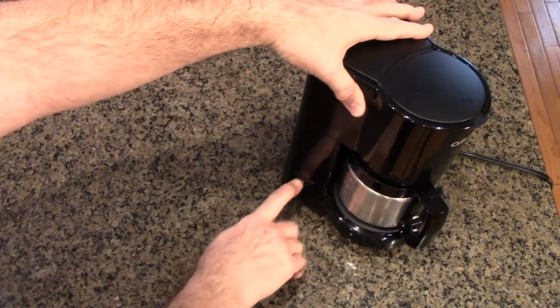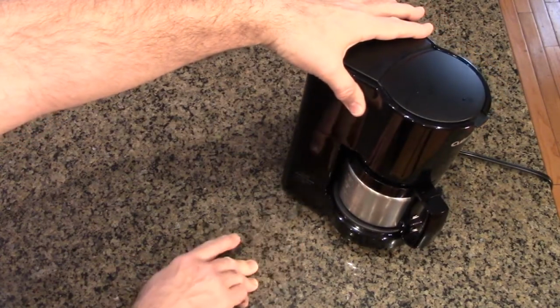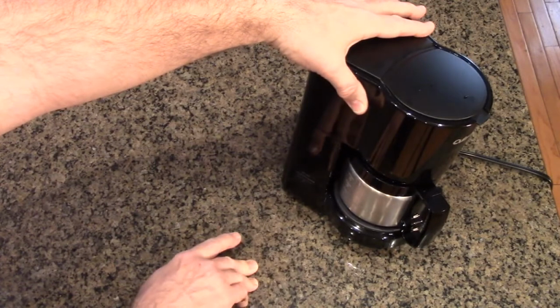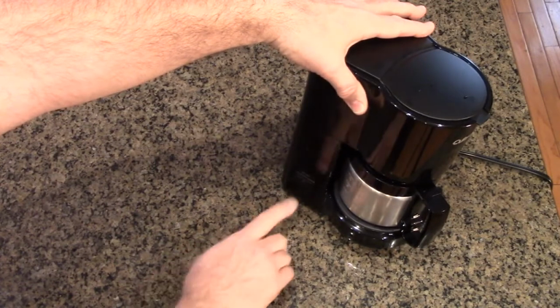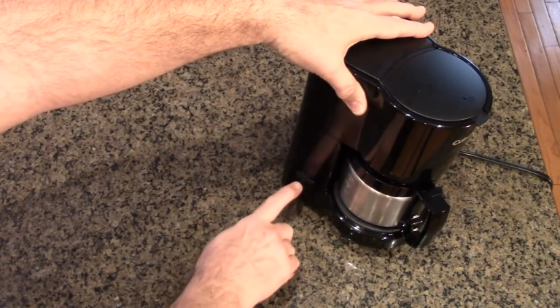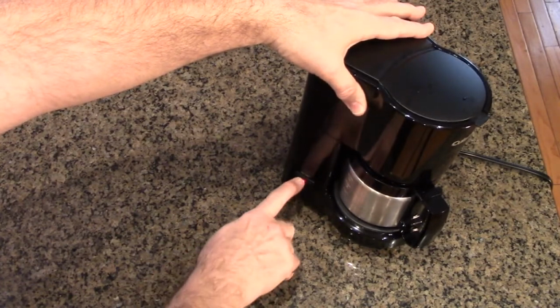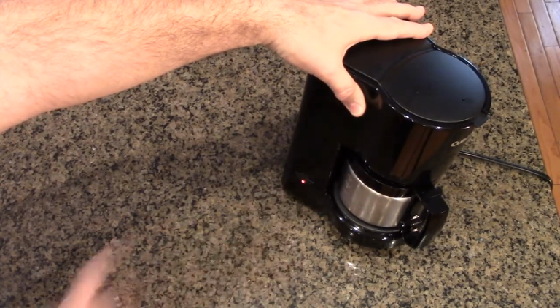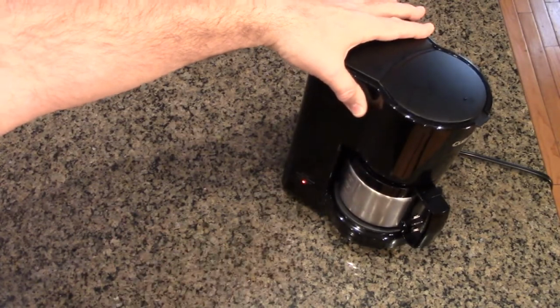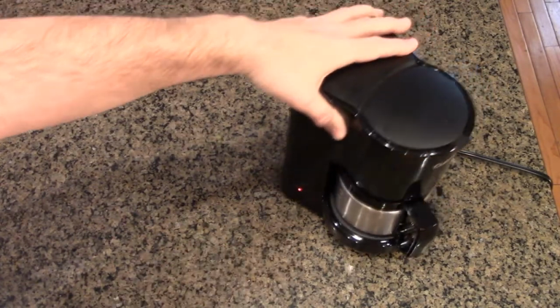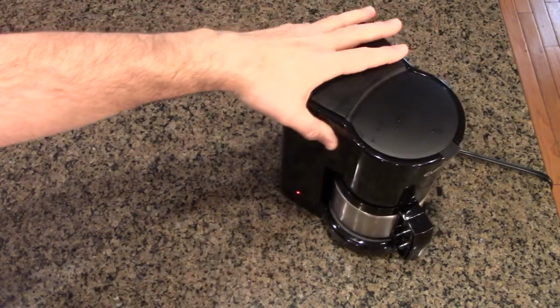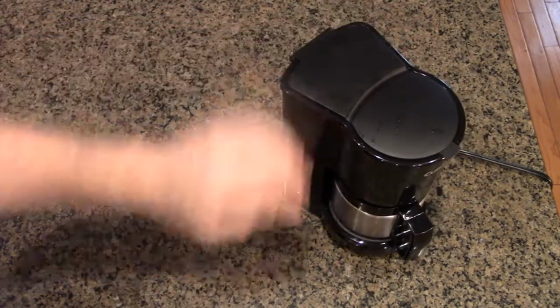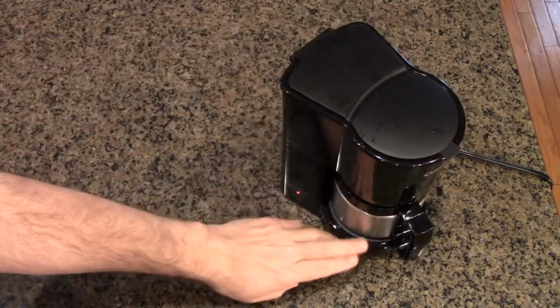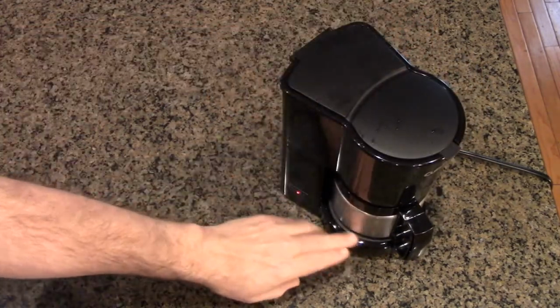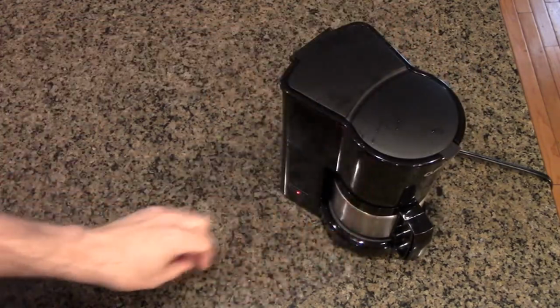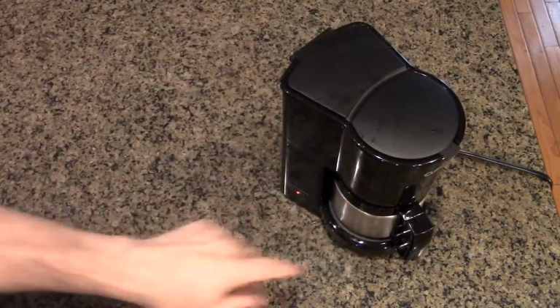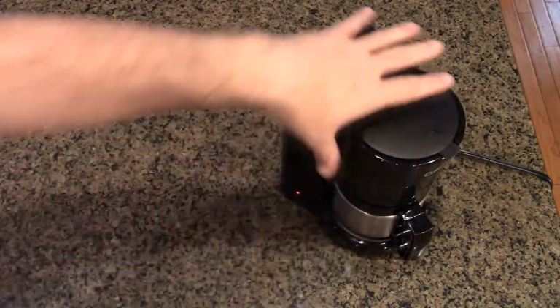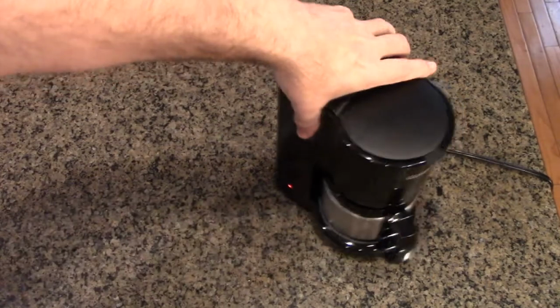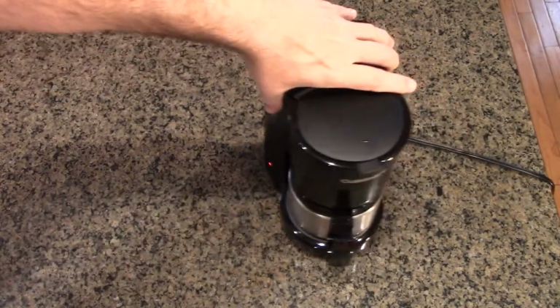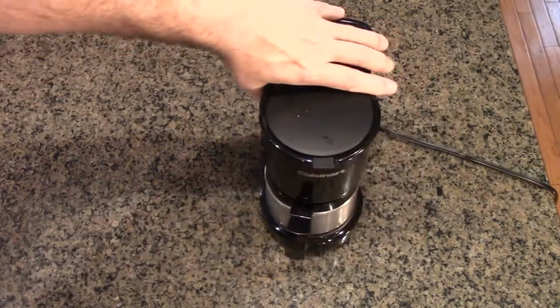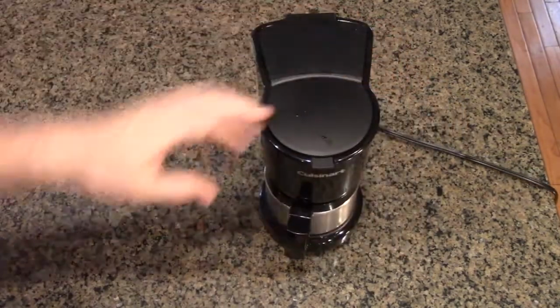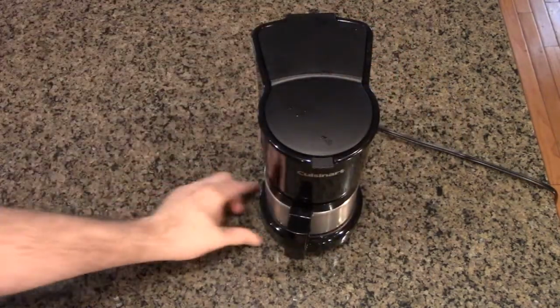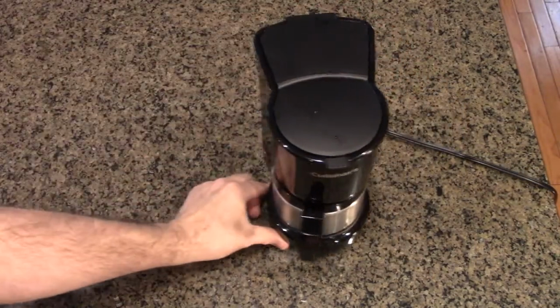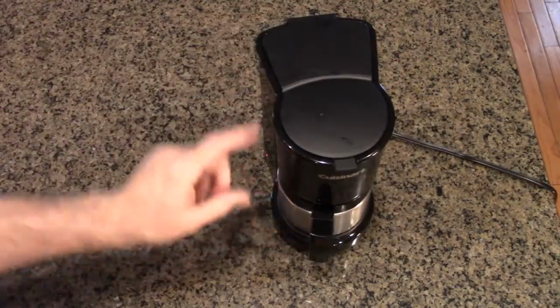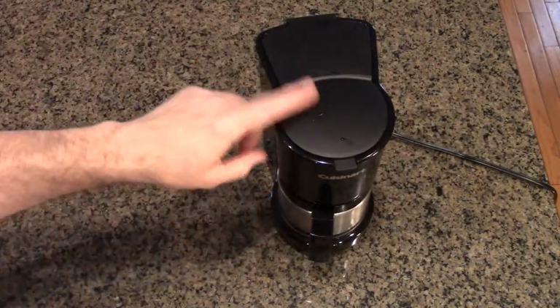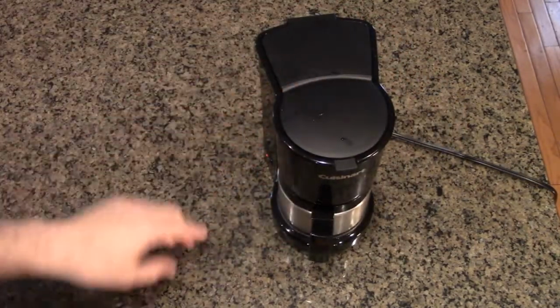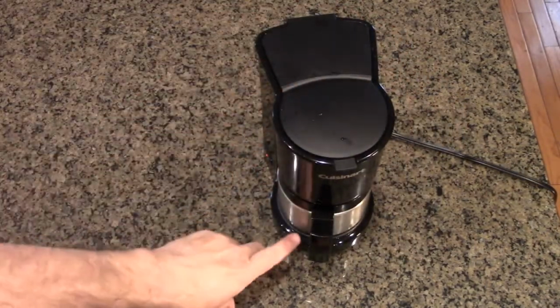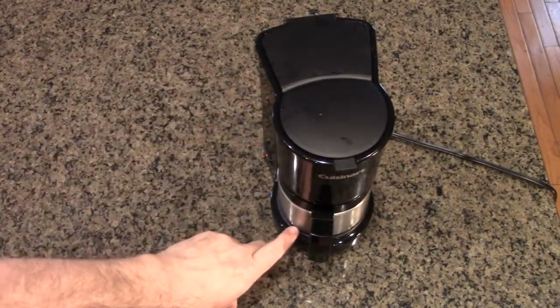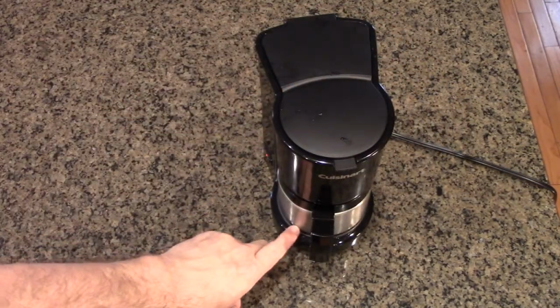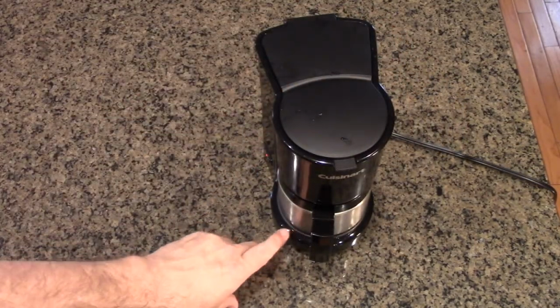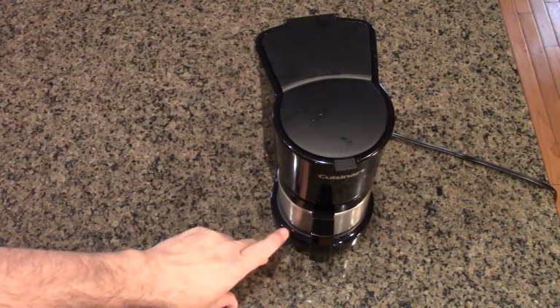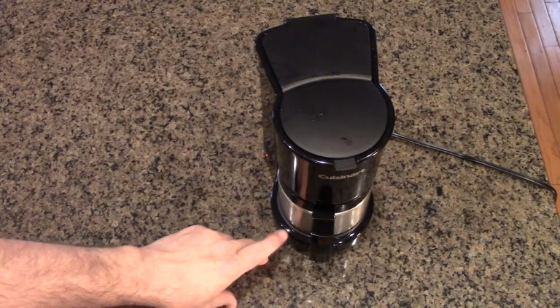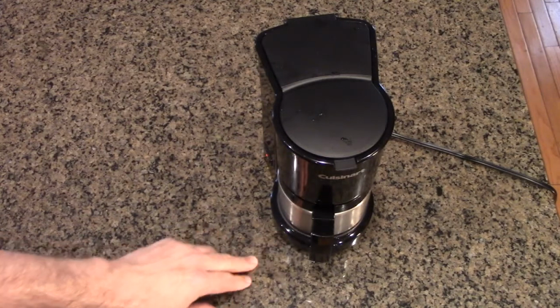At any point you can turn this off just like that. Once it's brewed, you don't have to wait the full half hour — you can take your coffee and turn the unit off so it isn't heating for no reason.